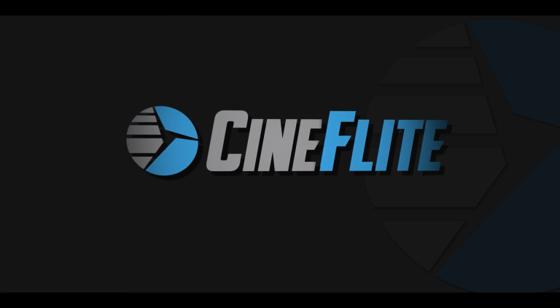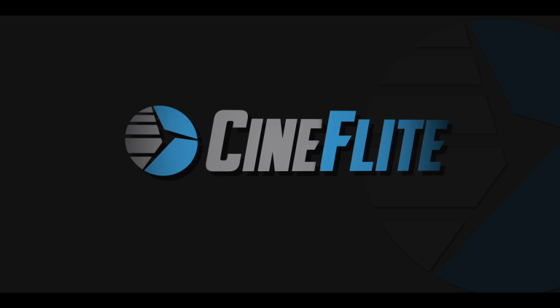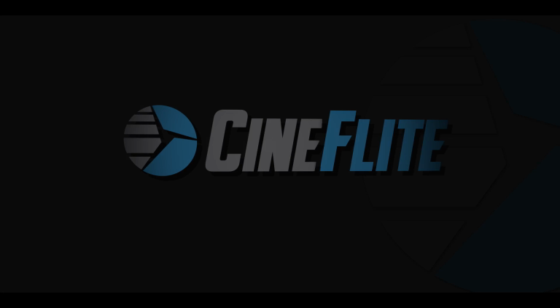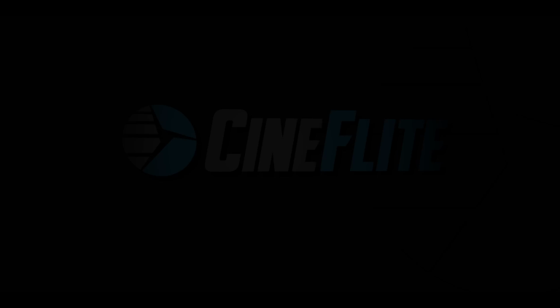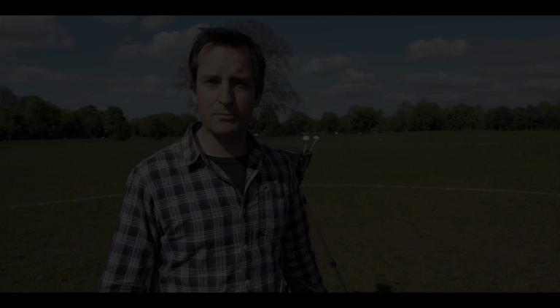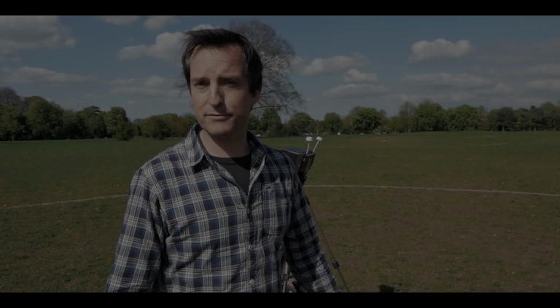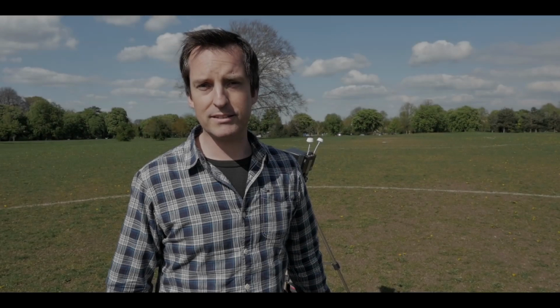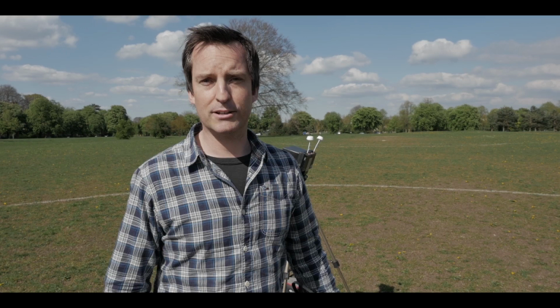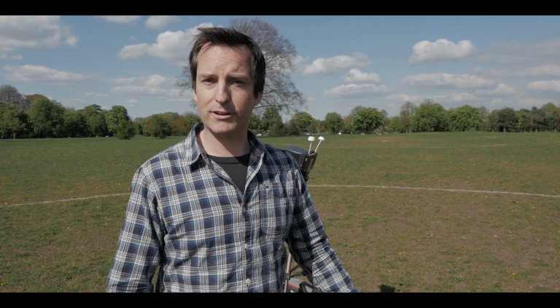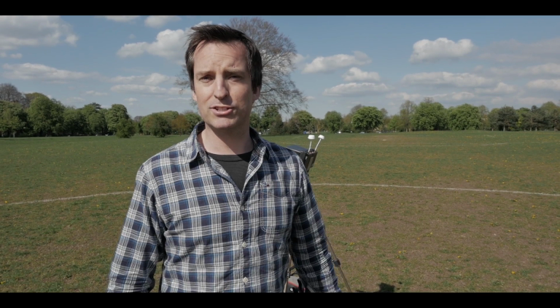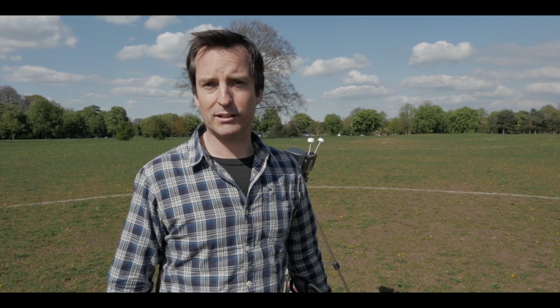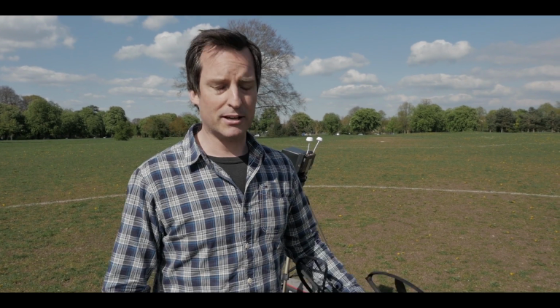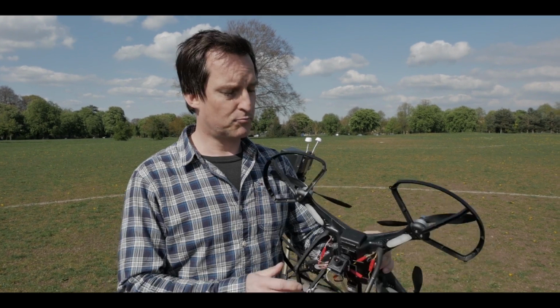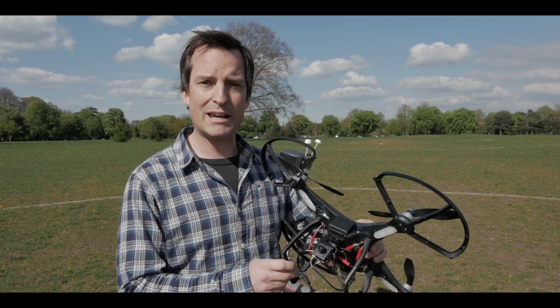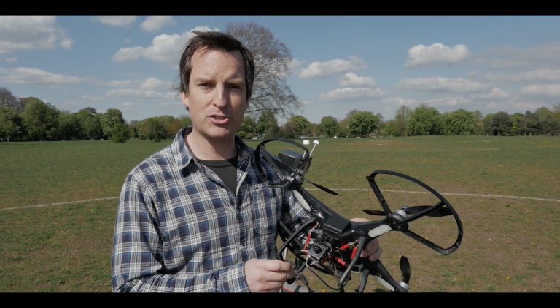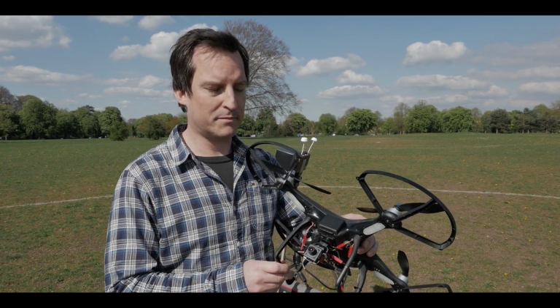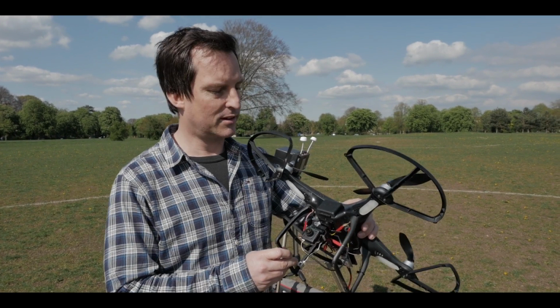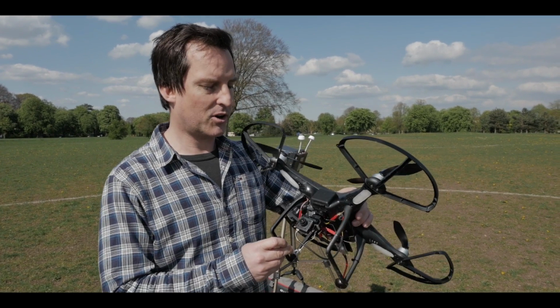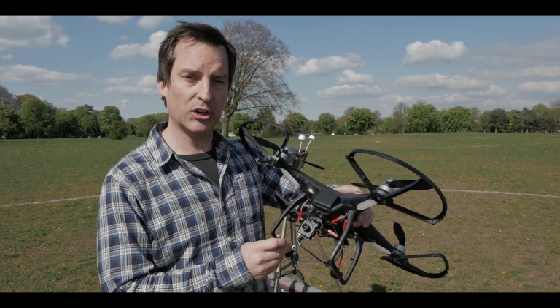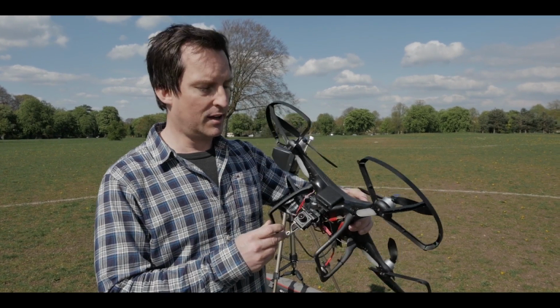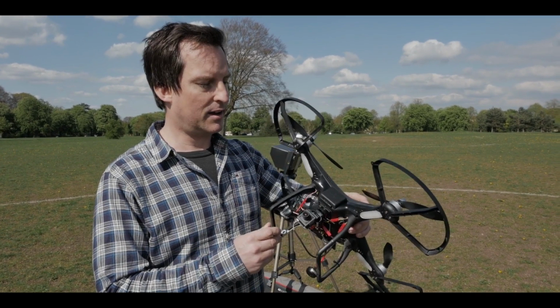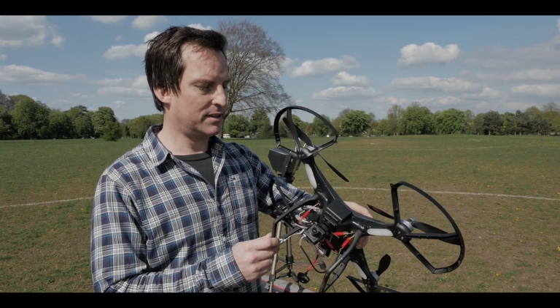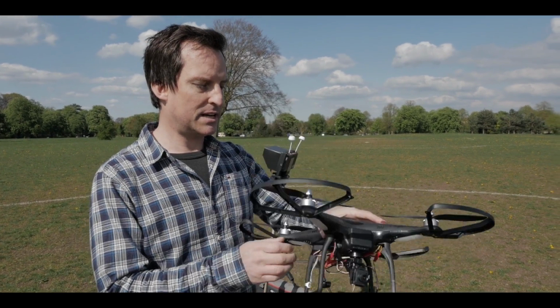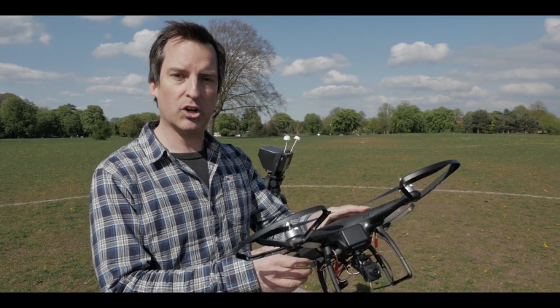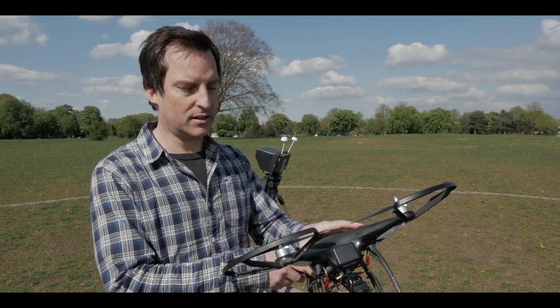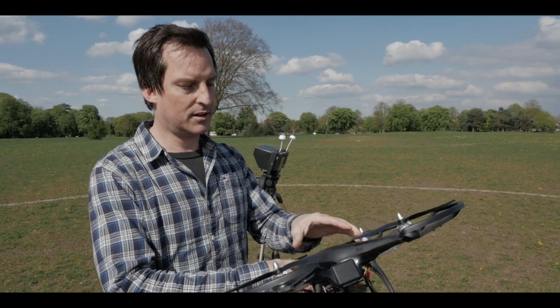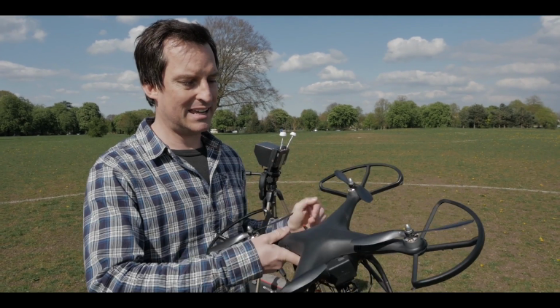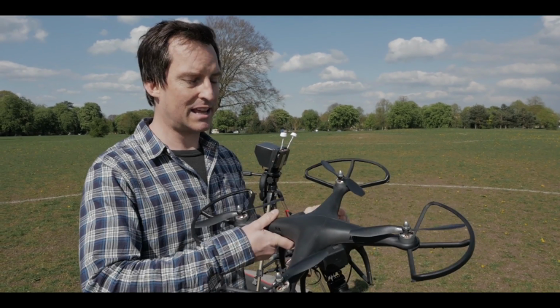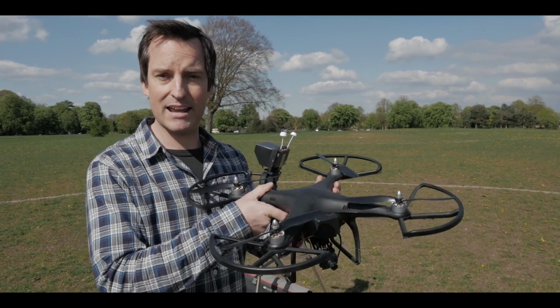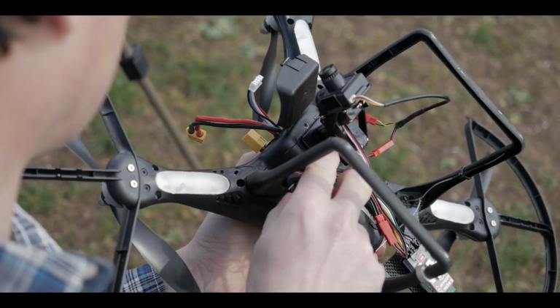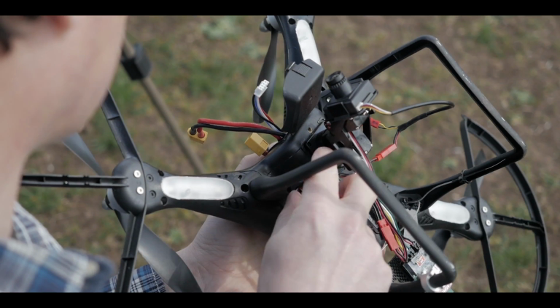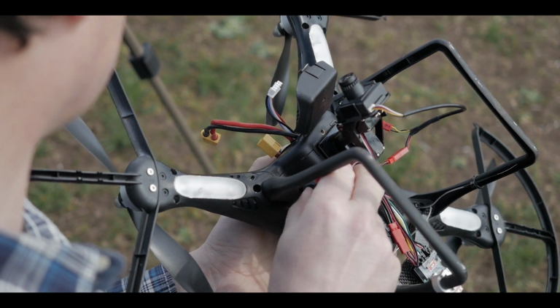Hi guys, it's Sam here from CineFlight. I just thought I'd show you a little weekend project that I've been working on. This, believe it or not, is a Phantom One.